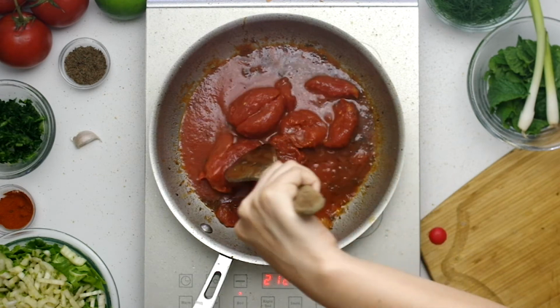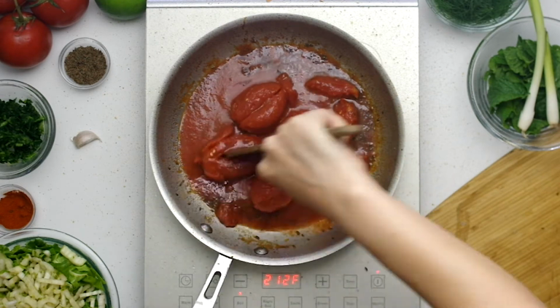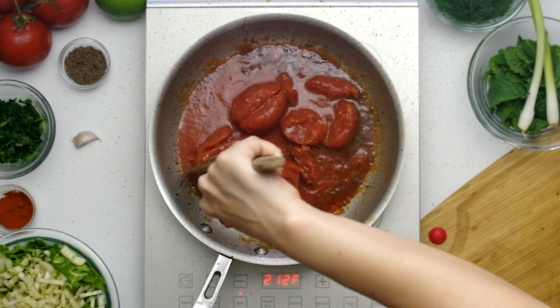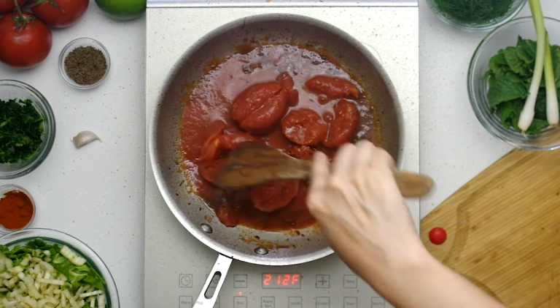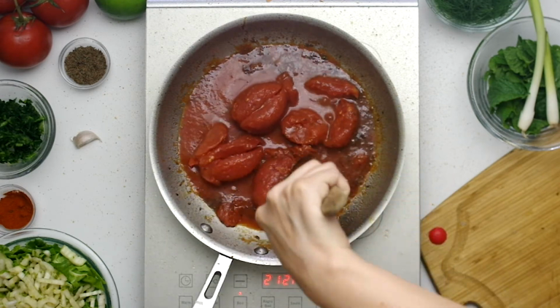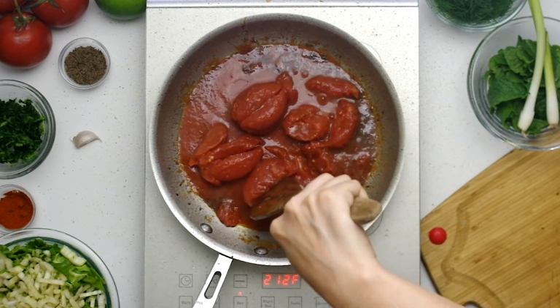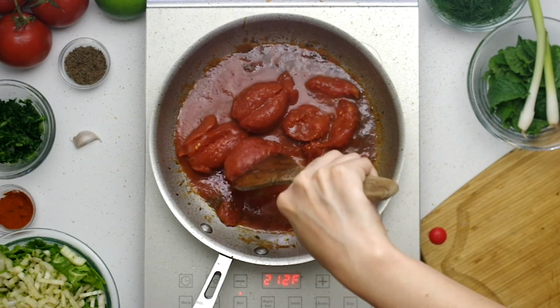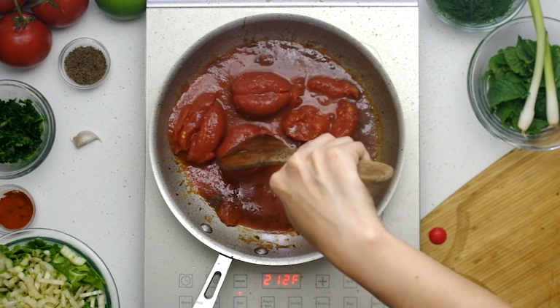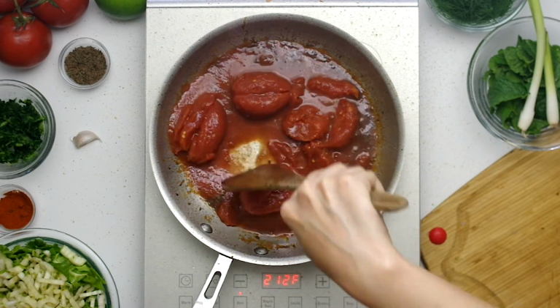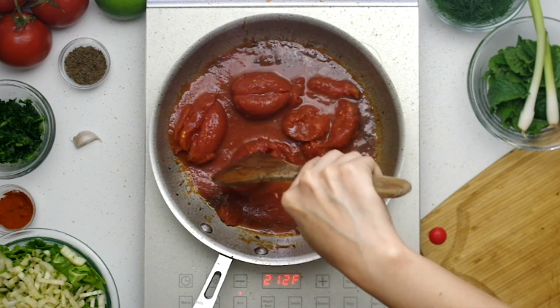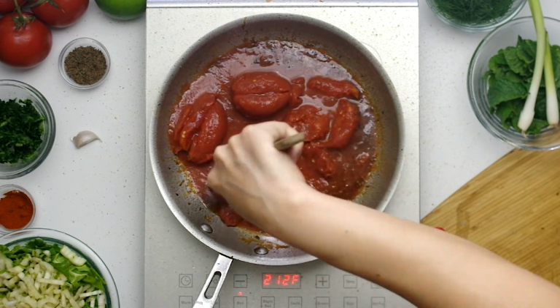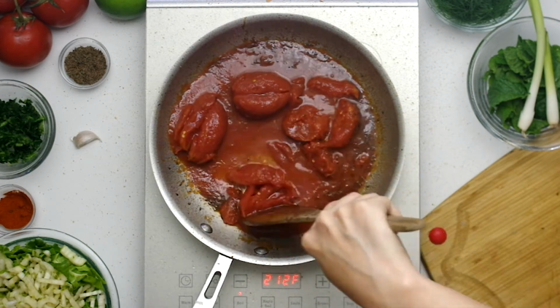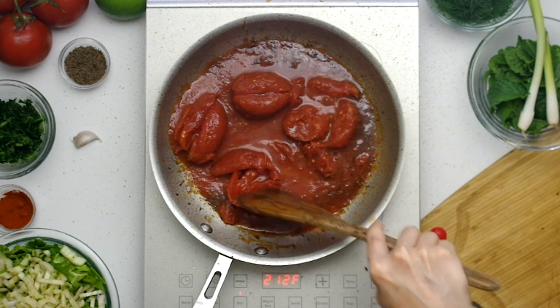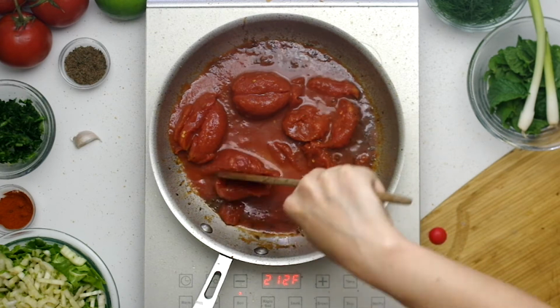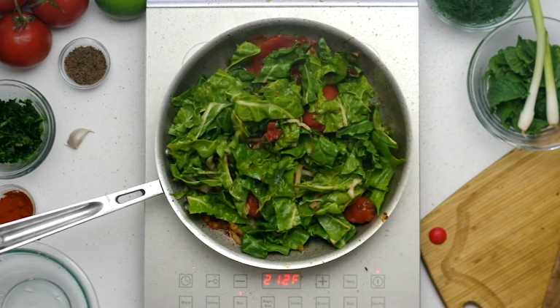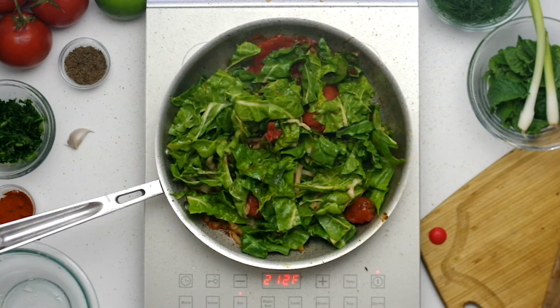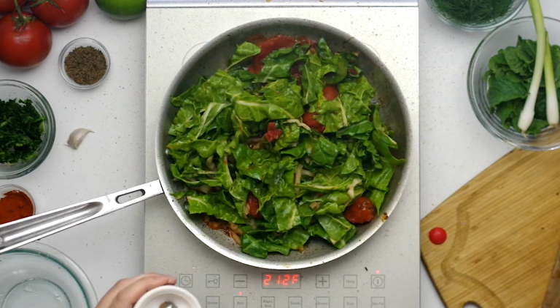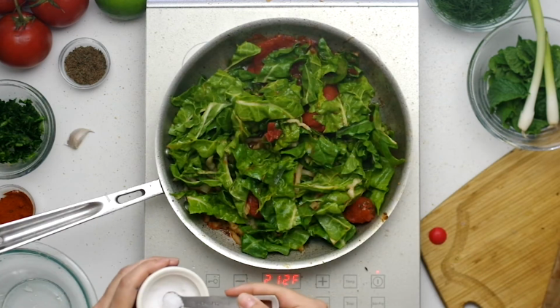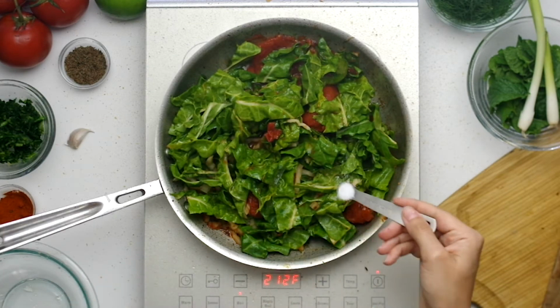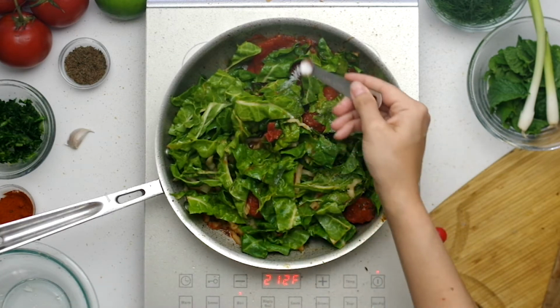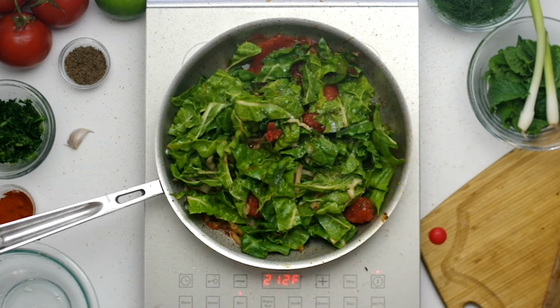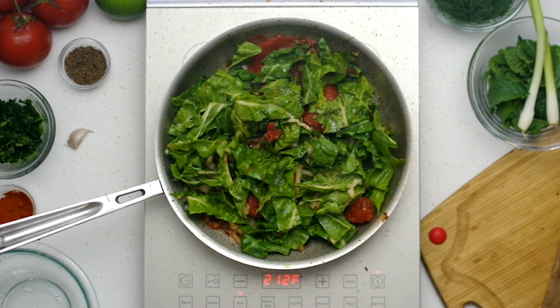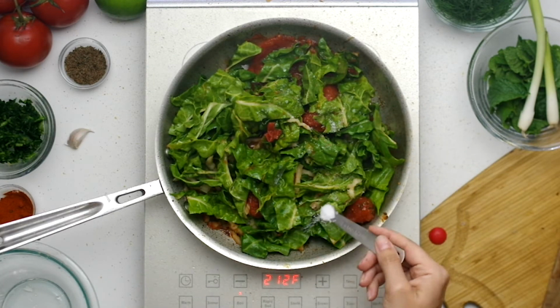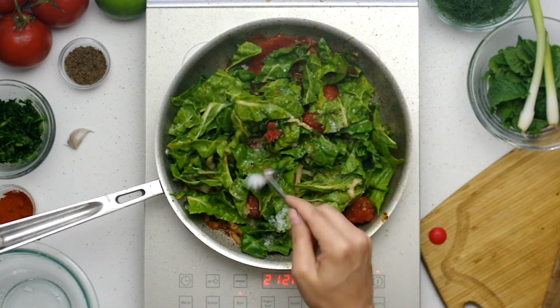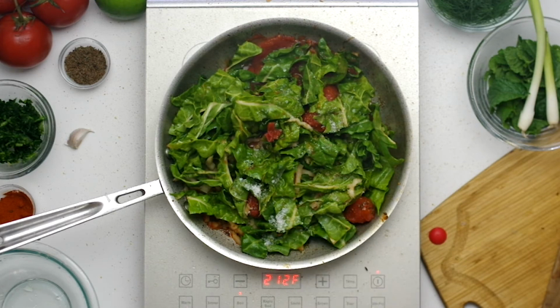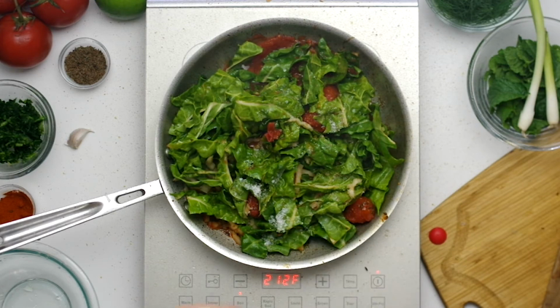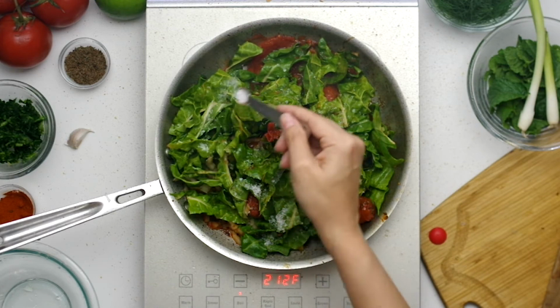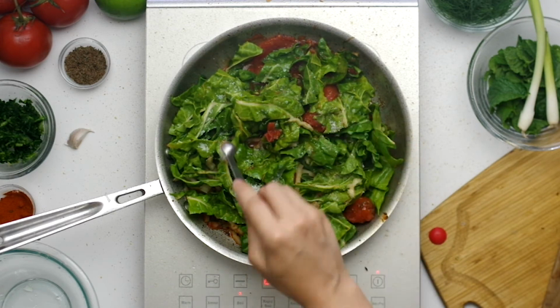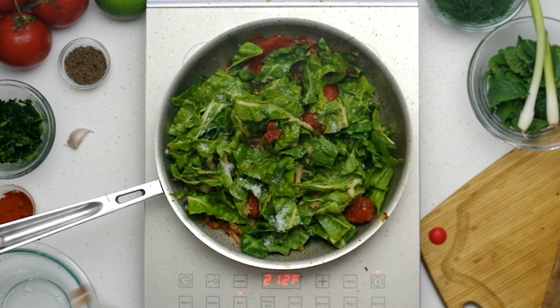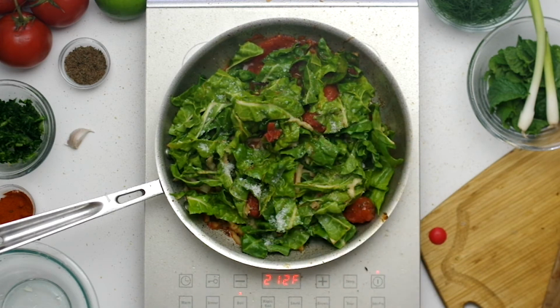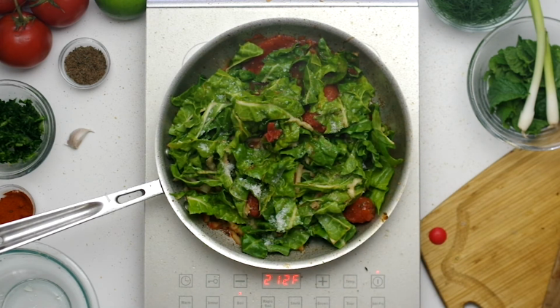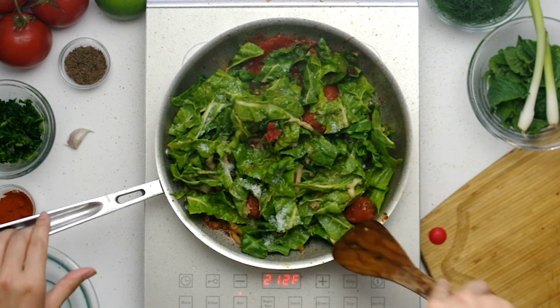Carefully add two cans of plum tomatoes, 400 grams each, with their juices. If the pan is super hot the liquid will hiss and pop, so be careful. Then add all the chopped chard and the stalks and season with three-fourths of a teaspoon of salt.